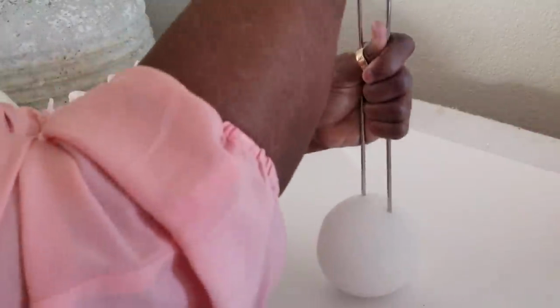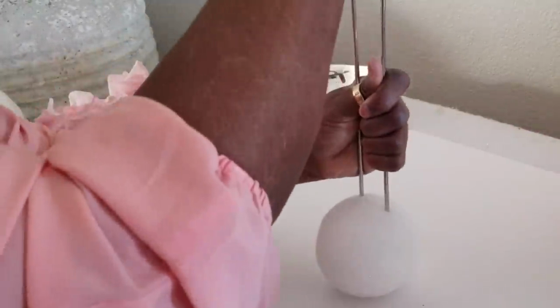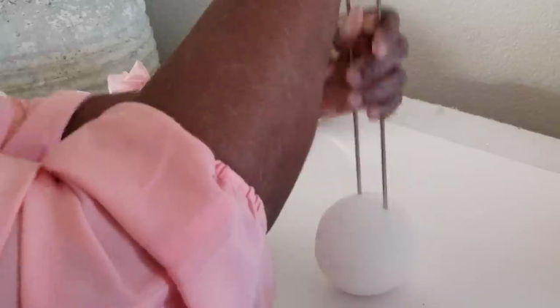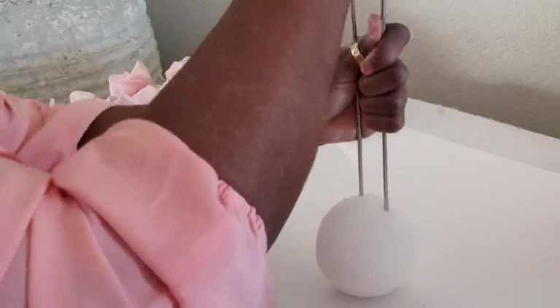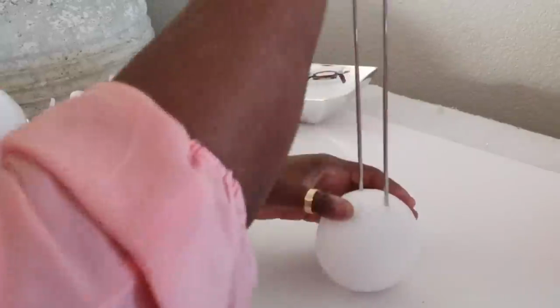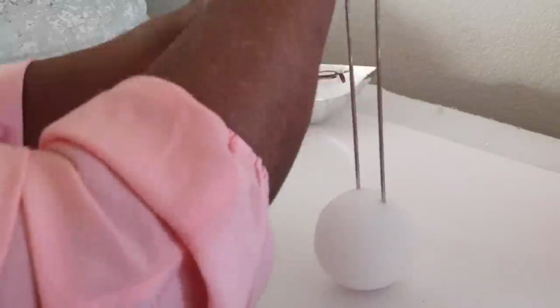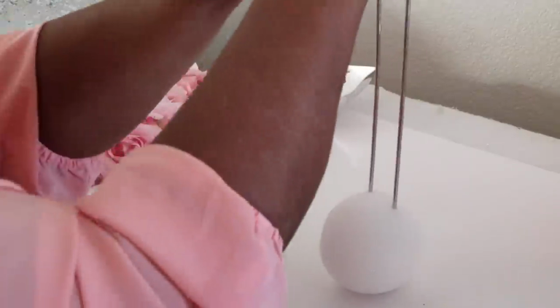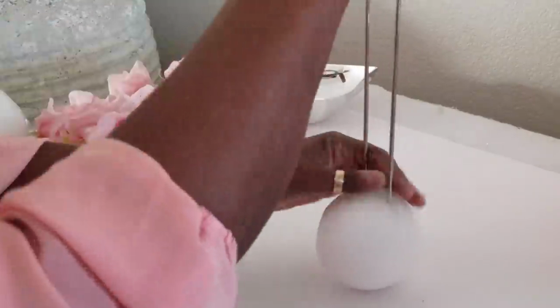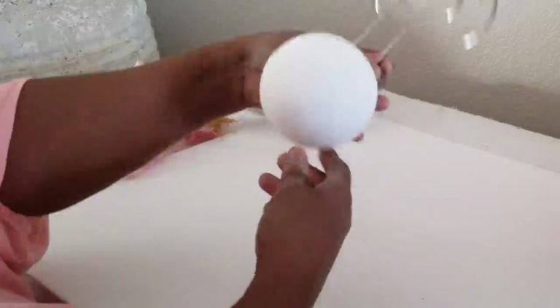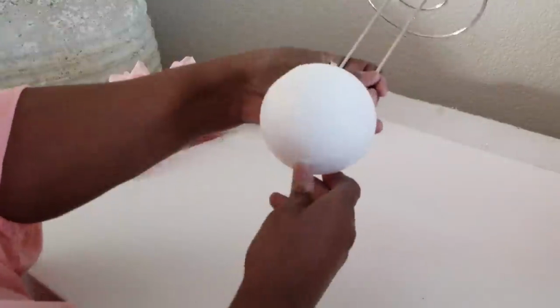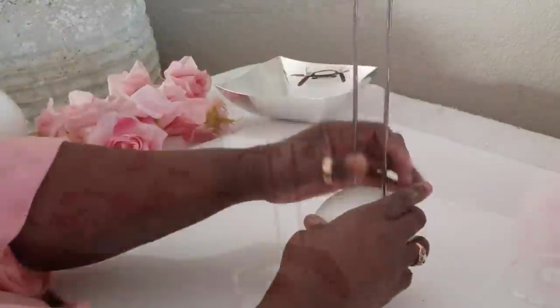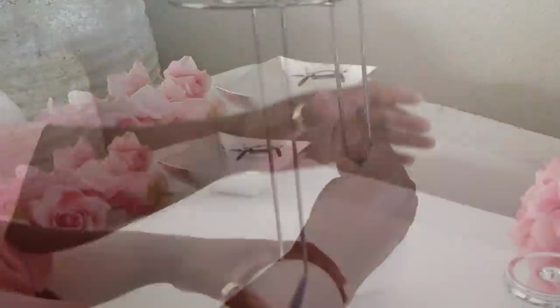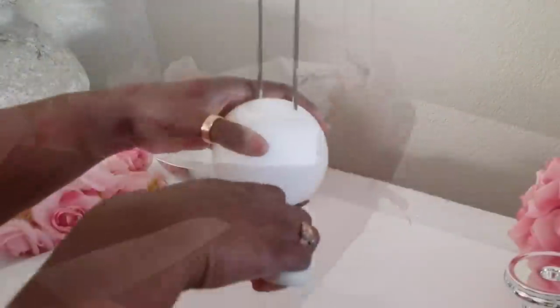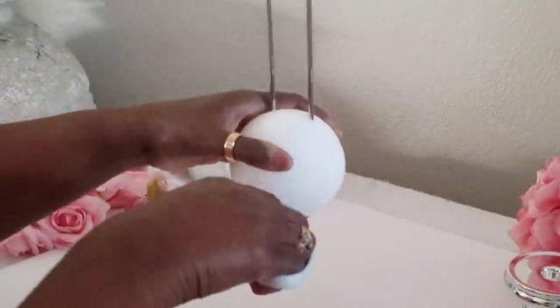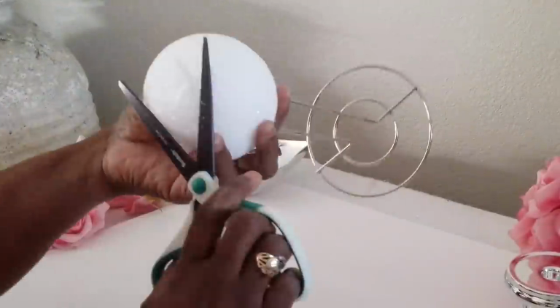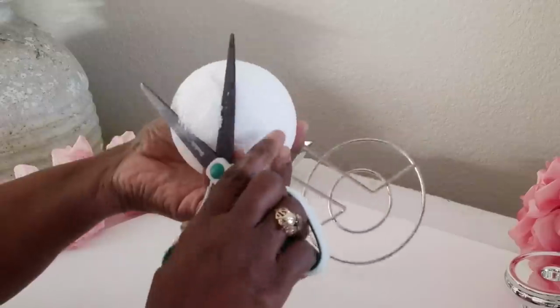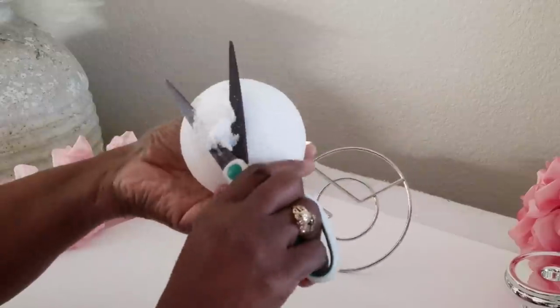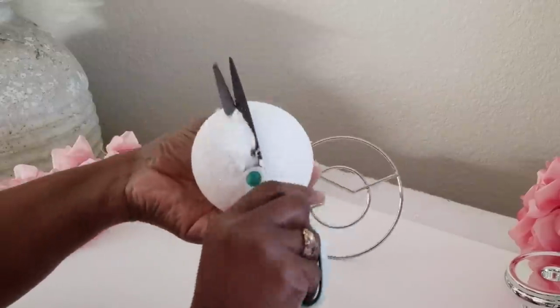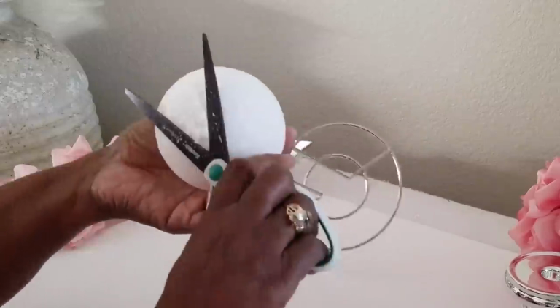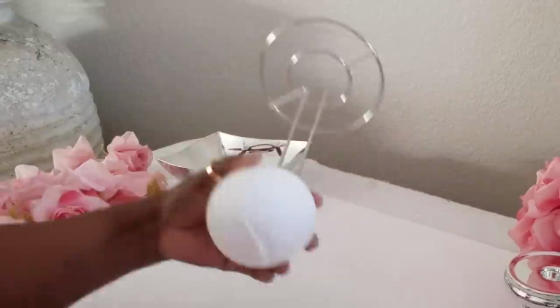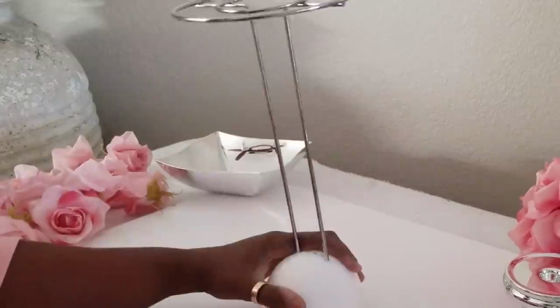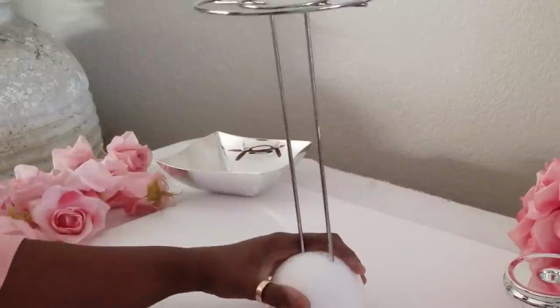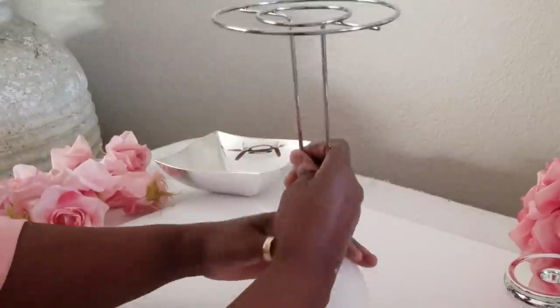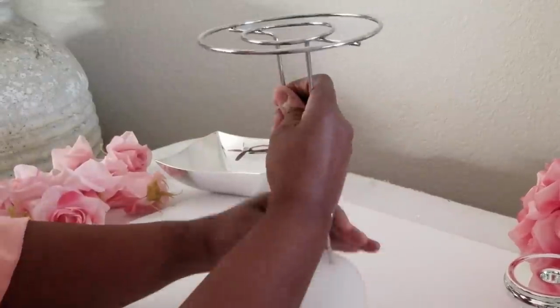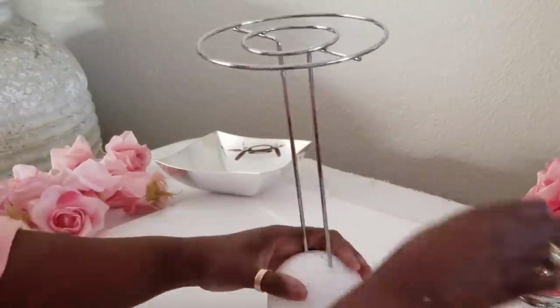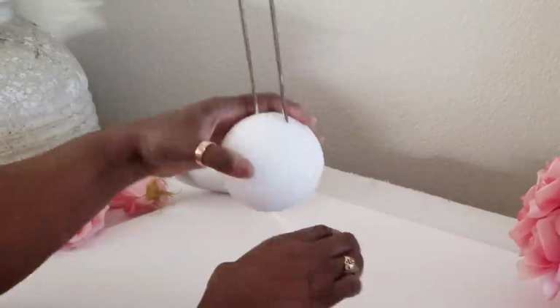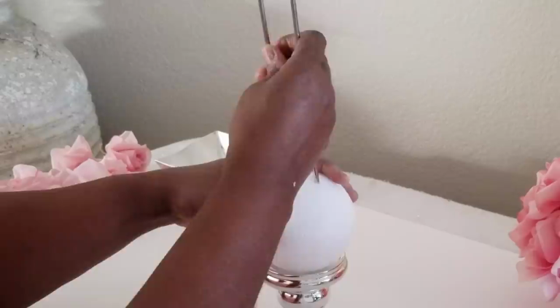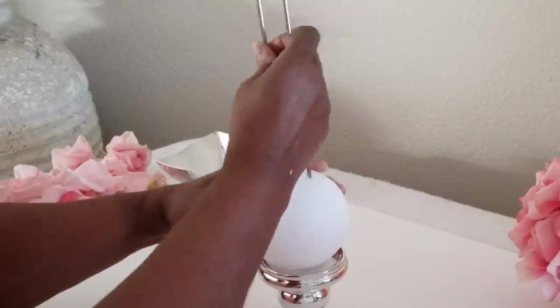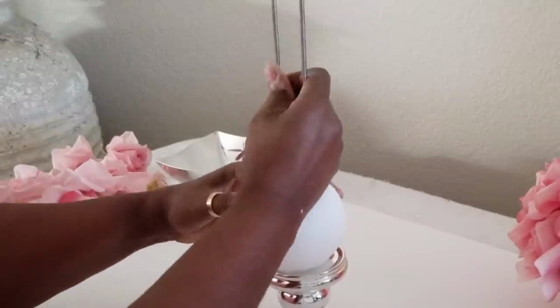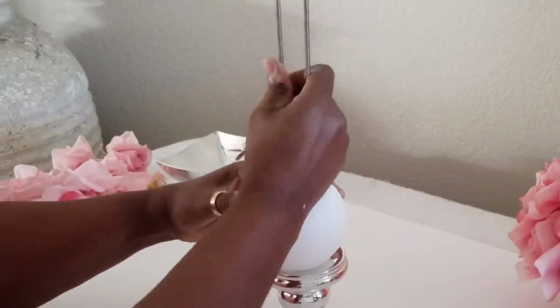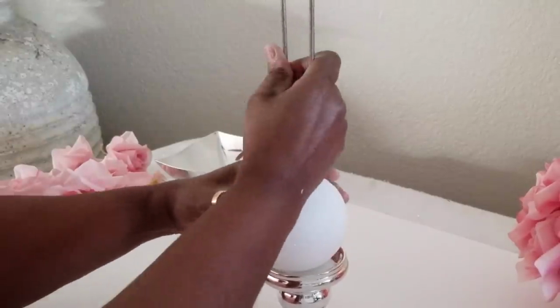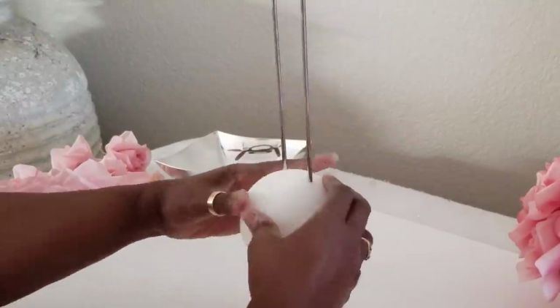On this part, when you insert your paper towel rack inside of your styrofoam ball, make sure you're taking your time, because if you insert it in crooked, you will definitely see it at the end of your project.